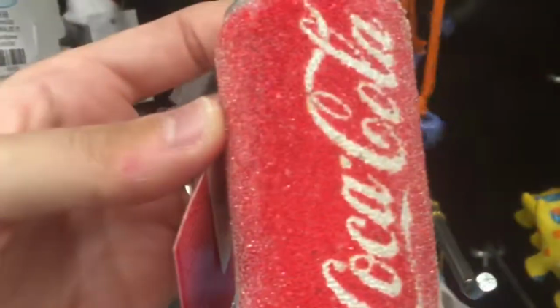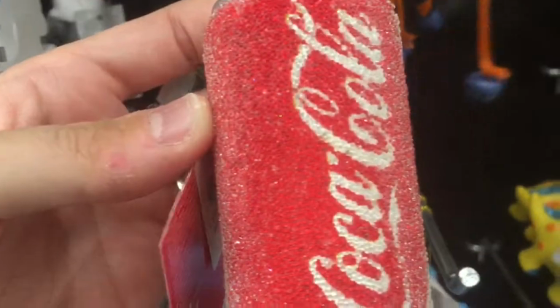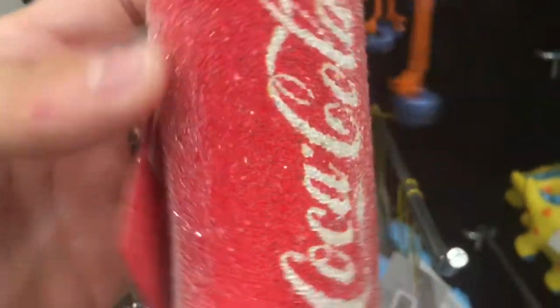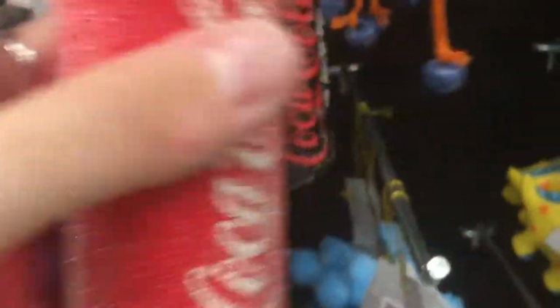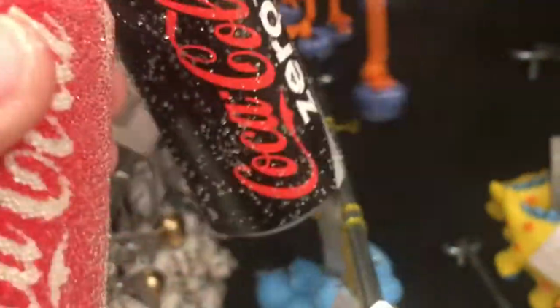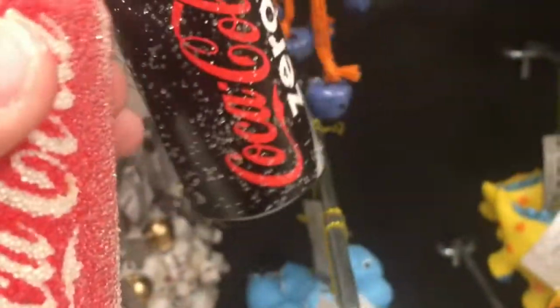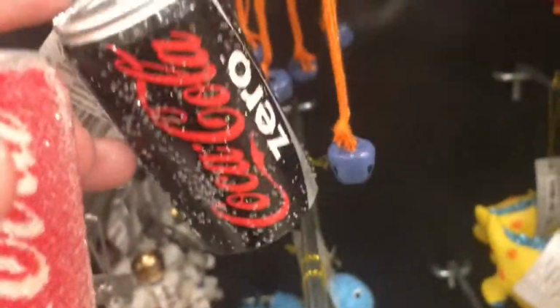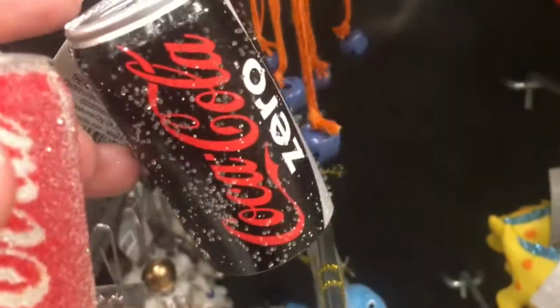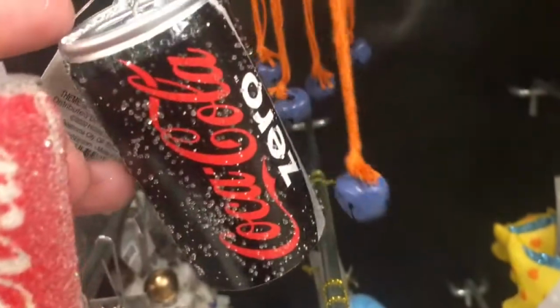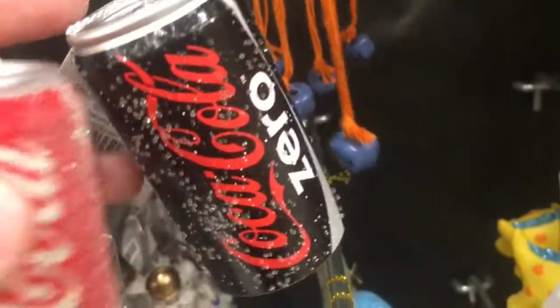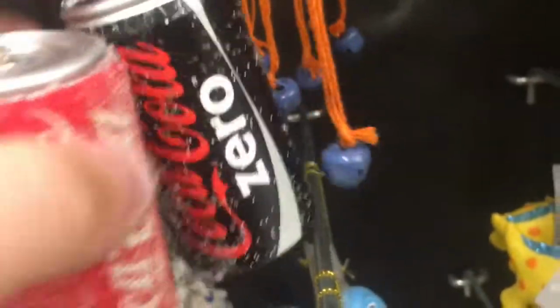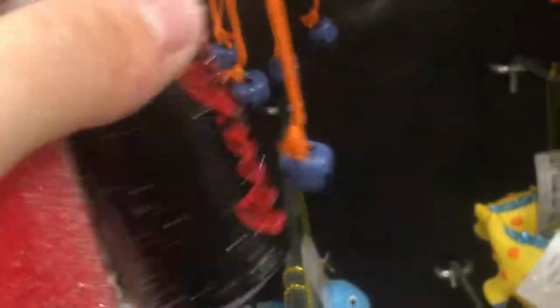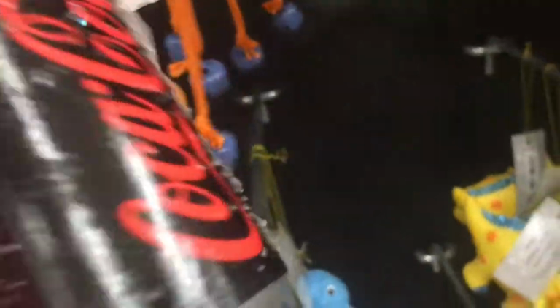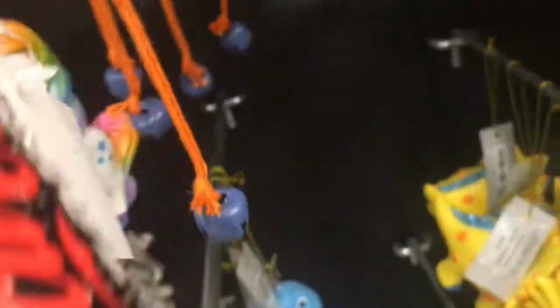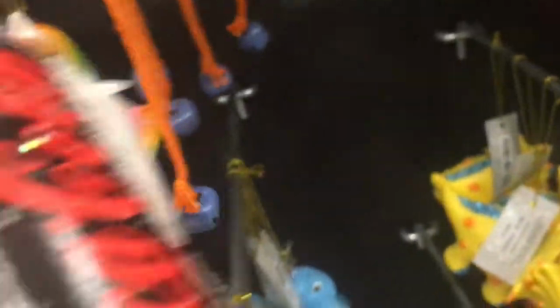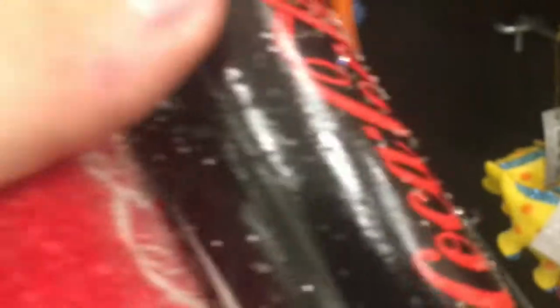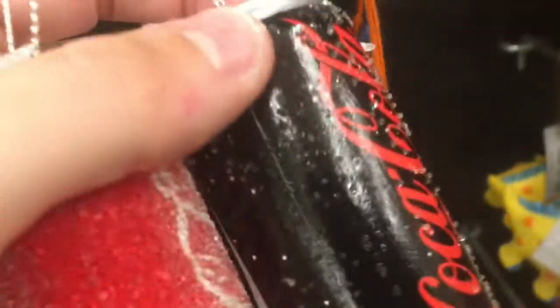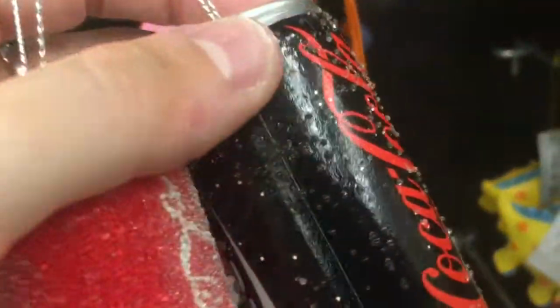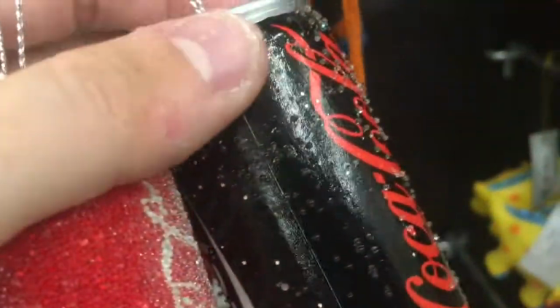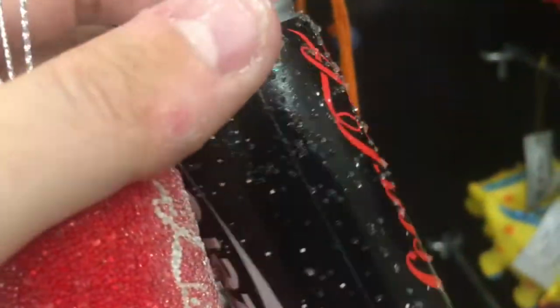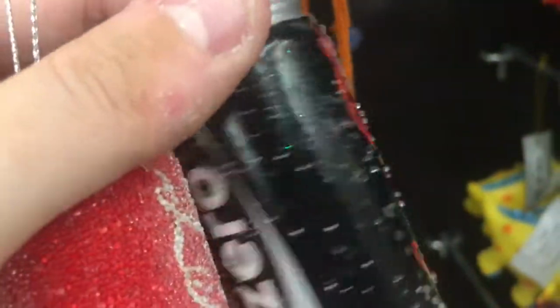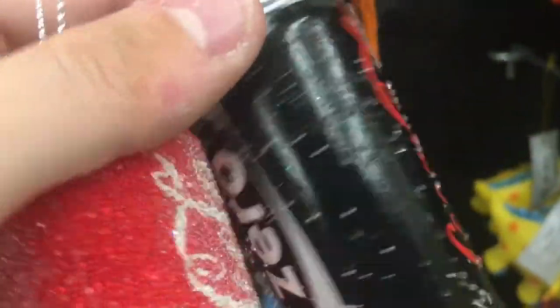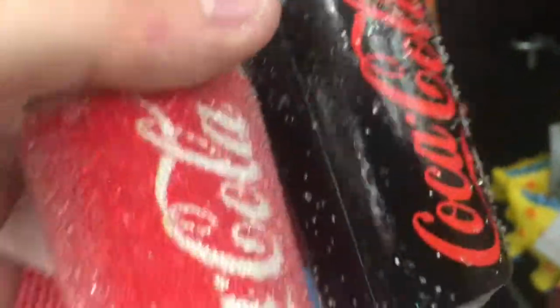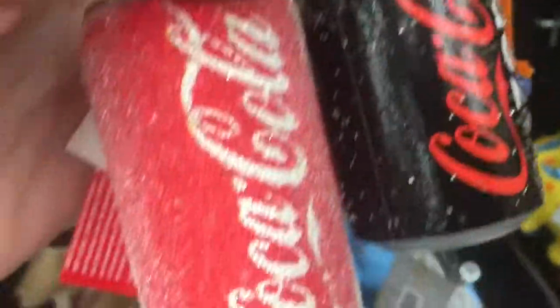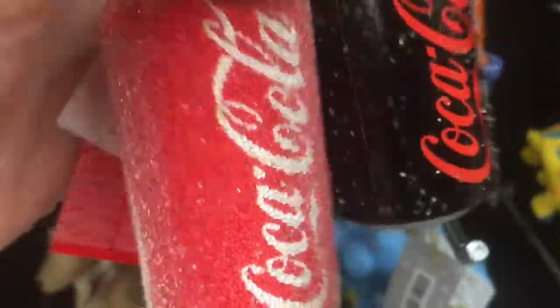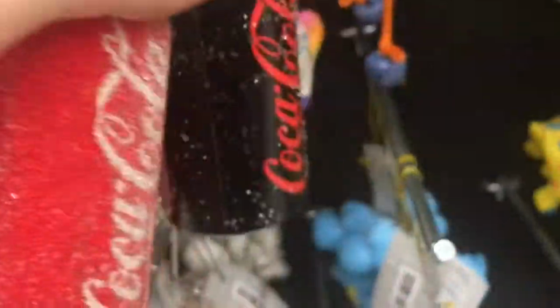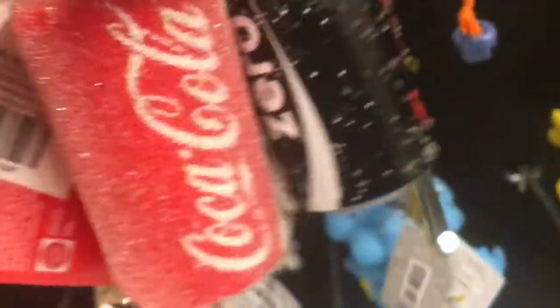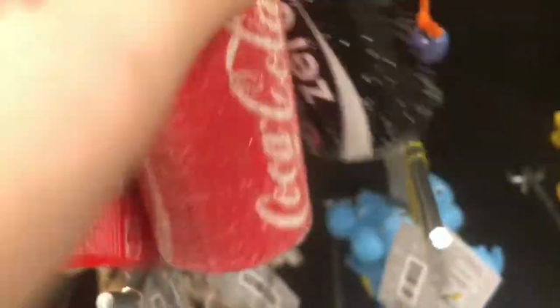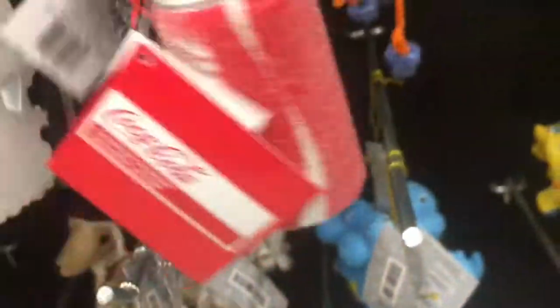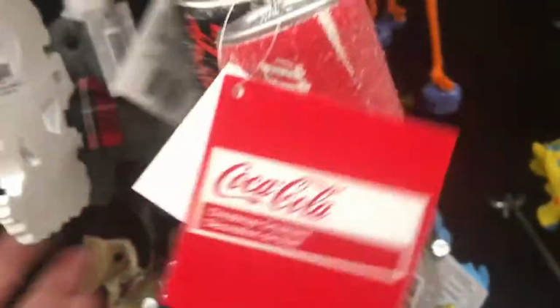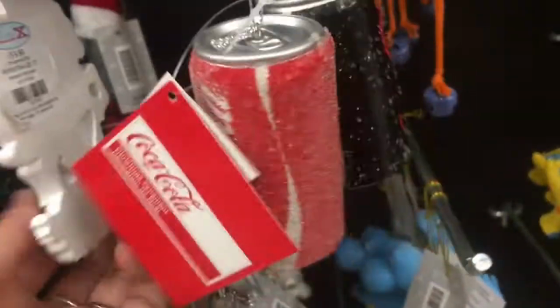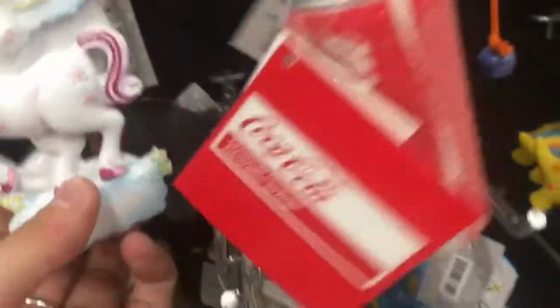Coke. Coke Zero — but Coke Zero looks like it lost all of its fun little bubbly things. Not as fun-looking as the Coke anymore.